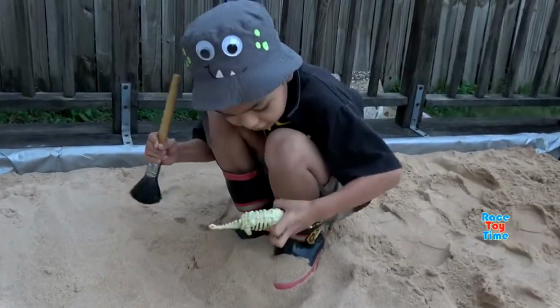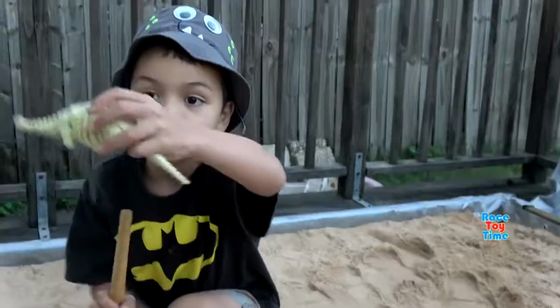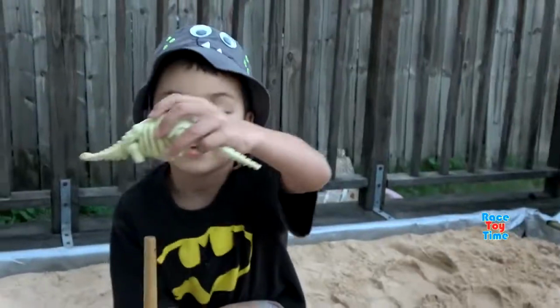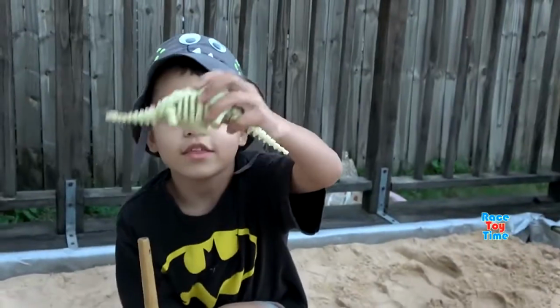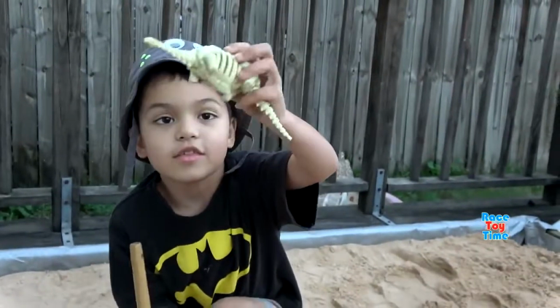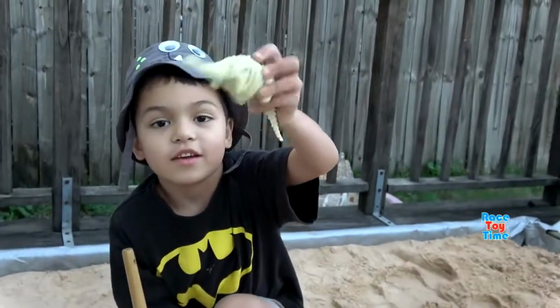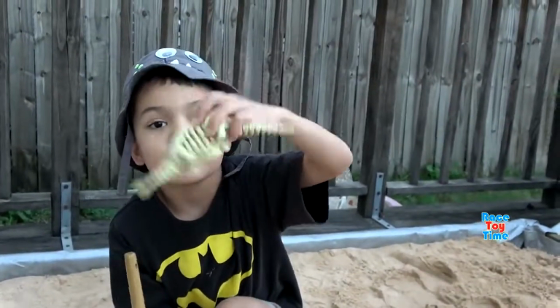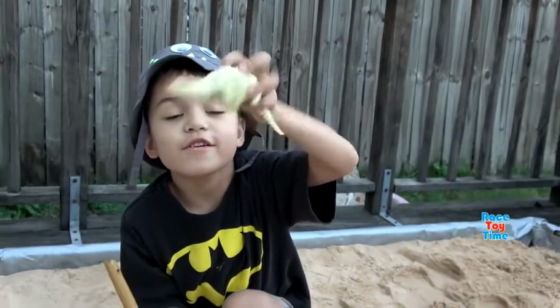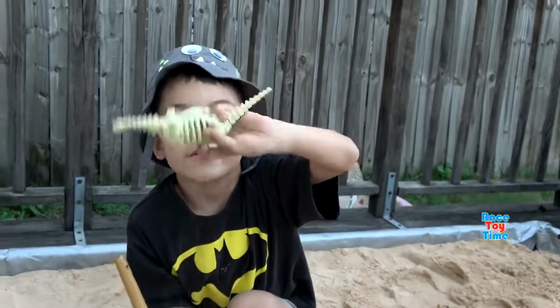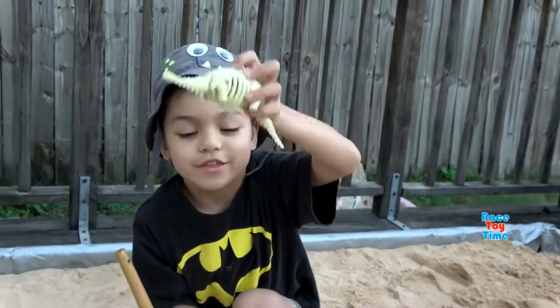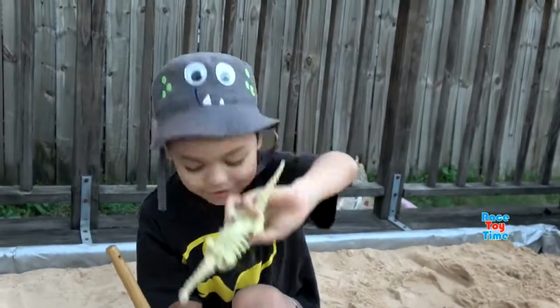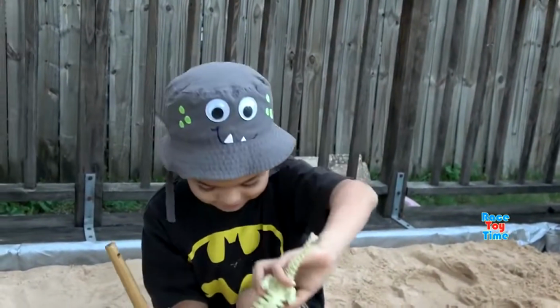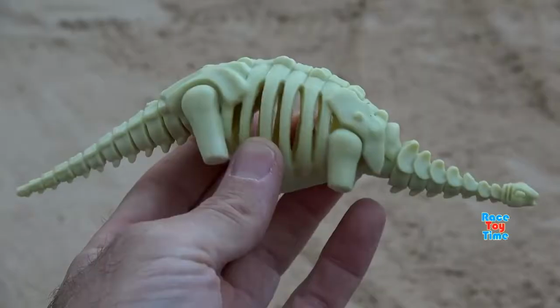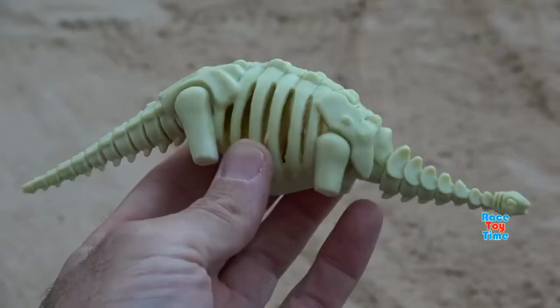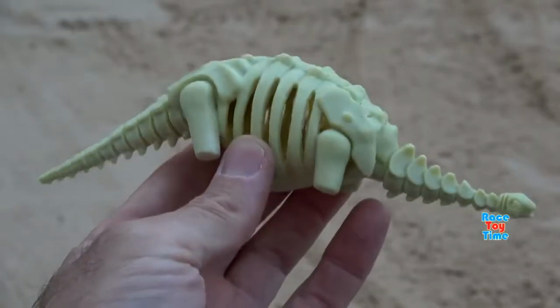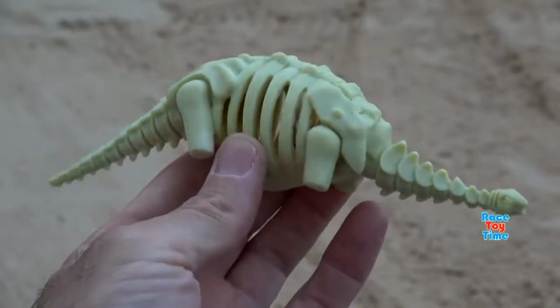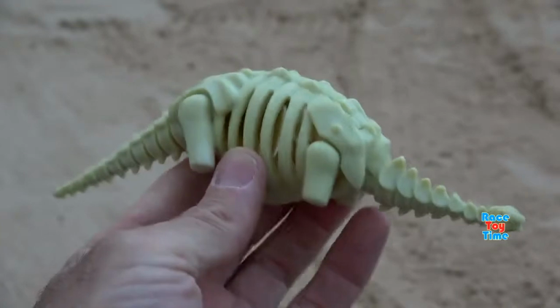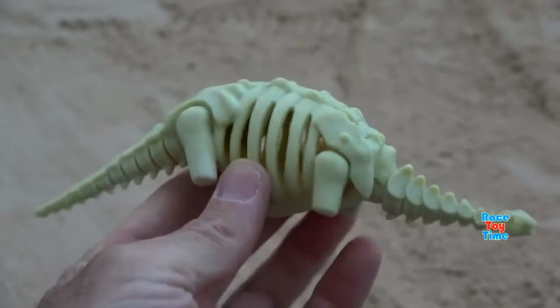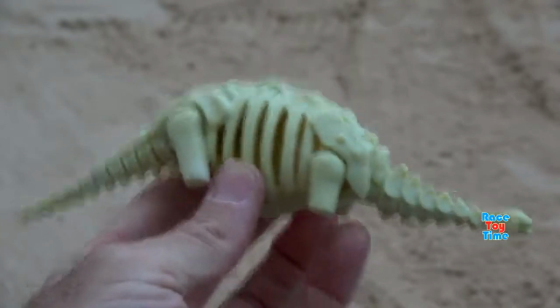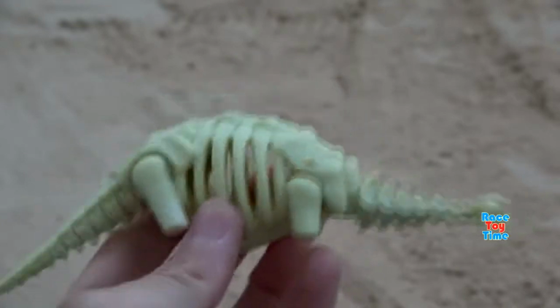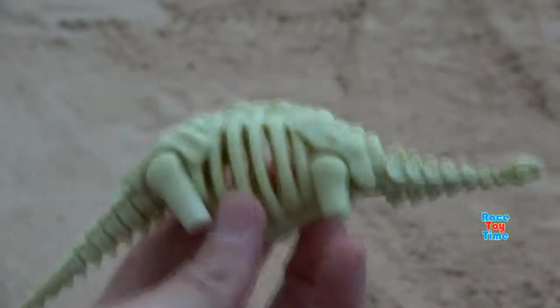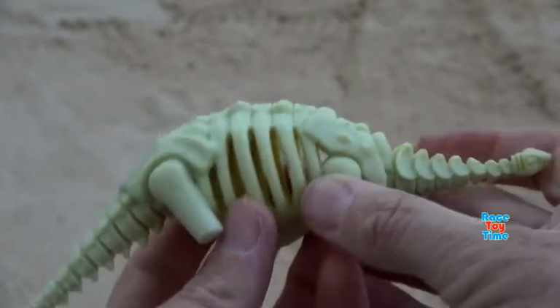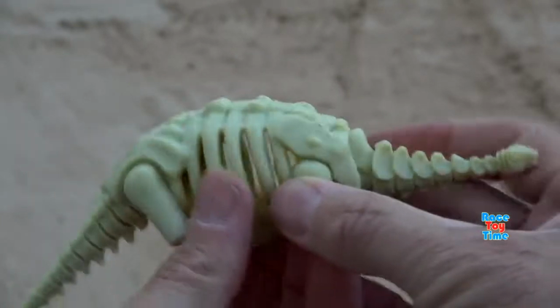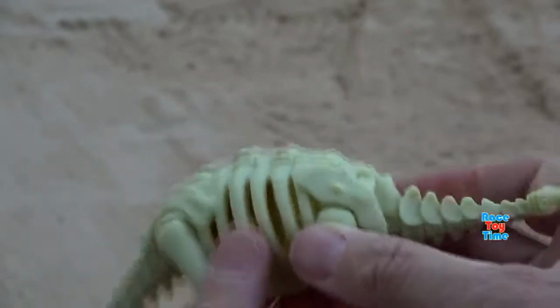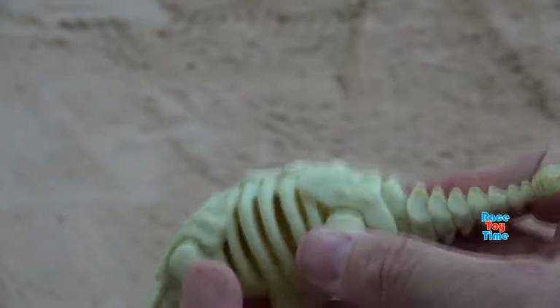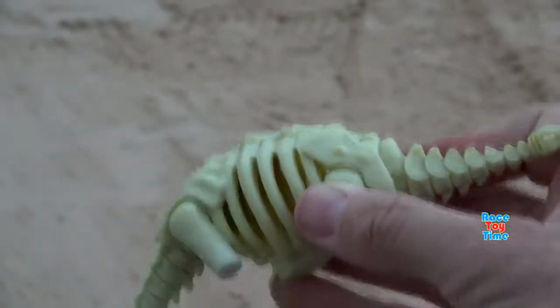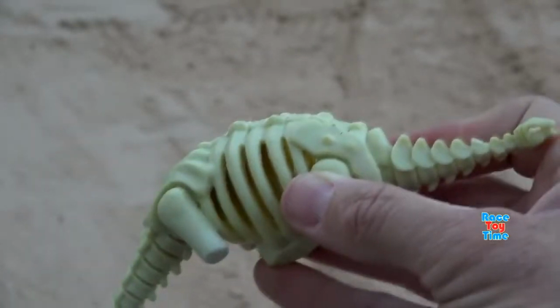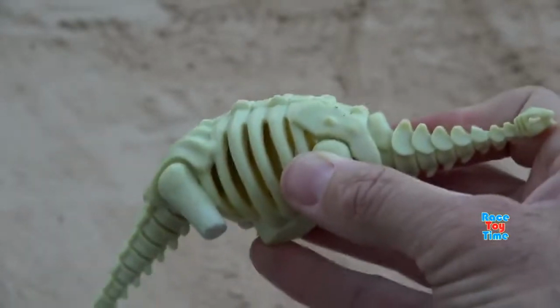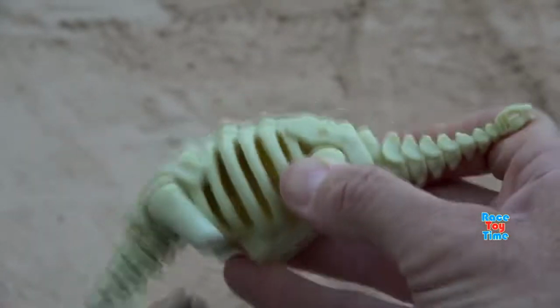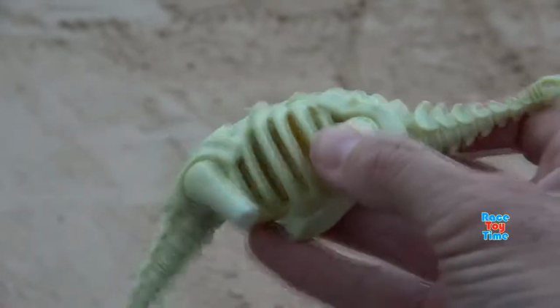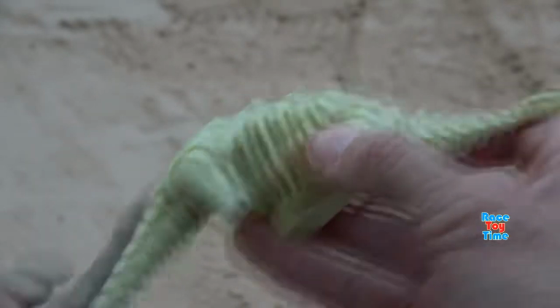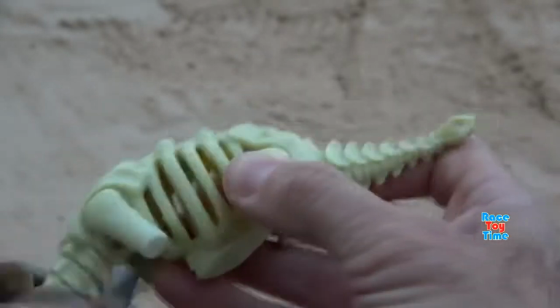We got the Stegosaurus. Now let's put on the skin.